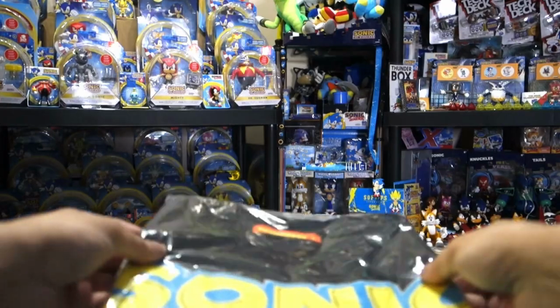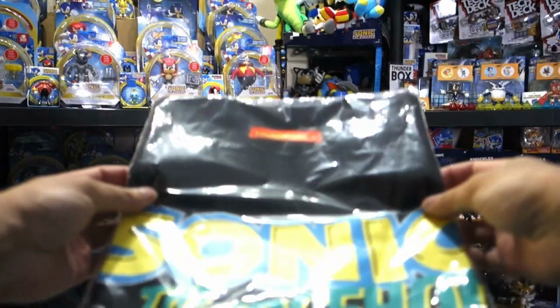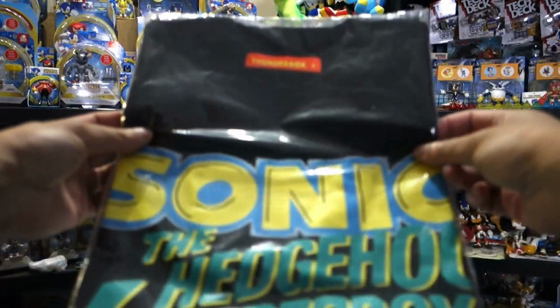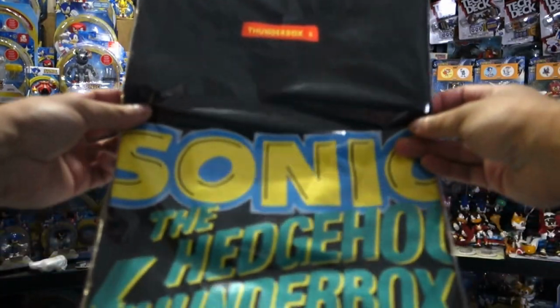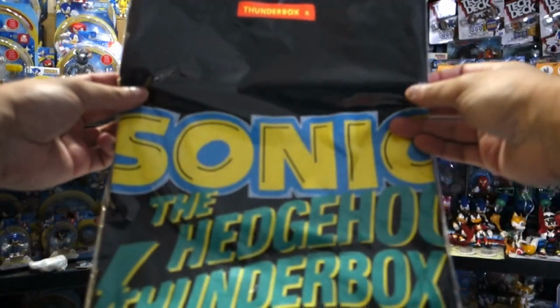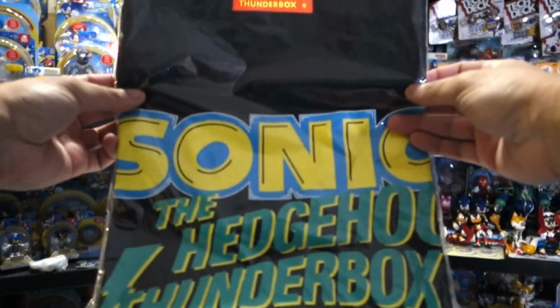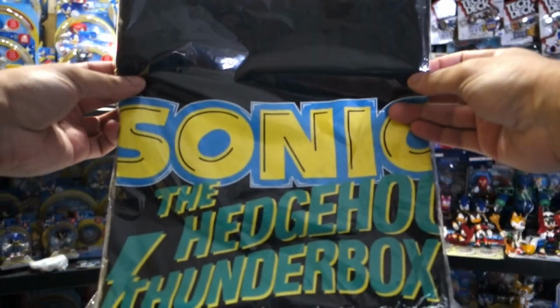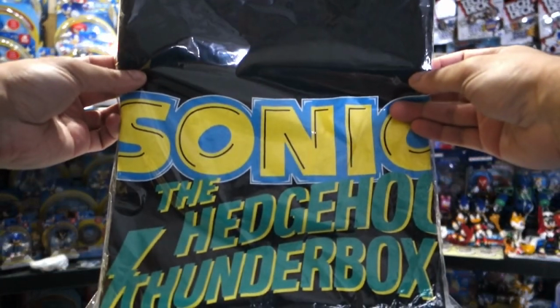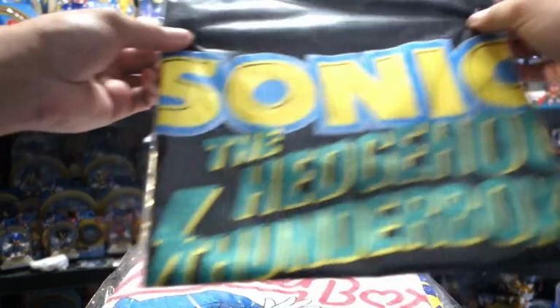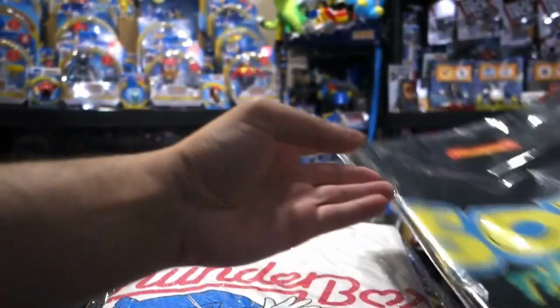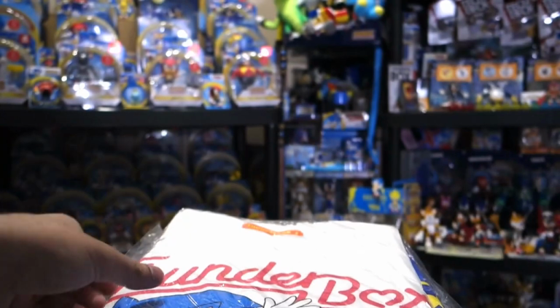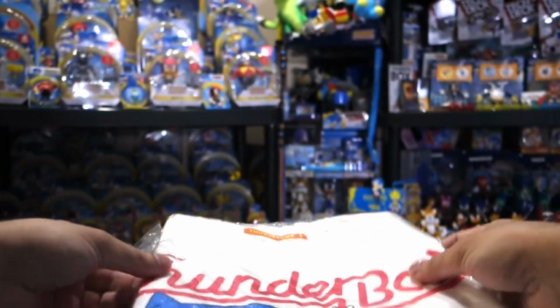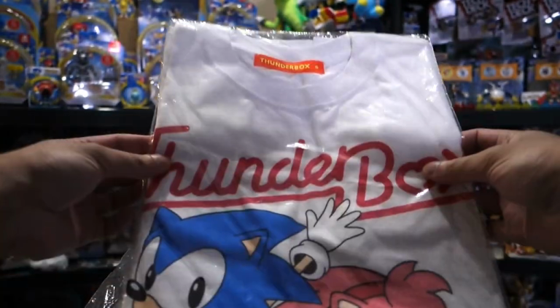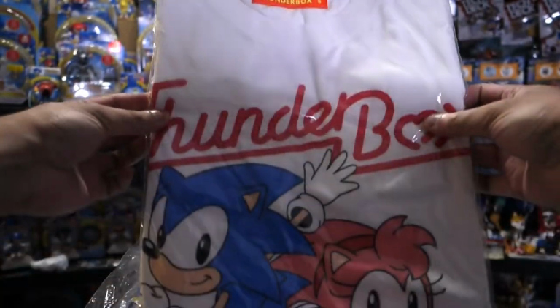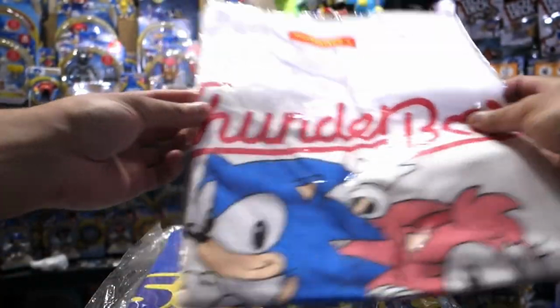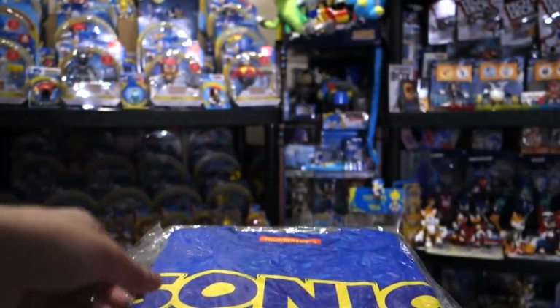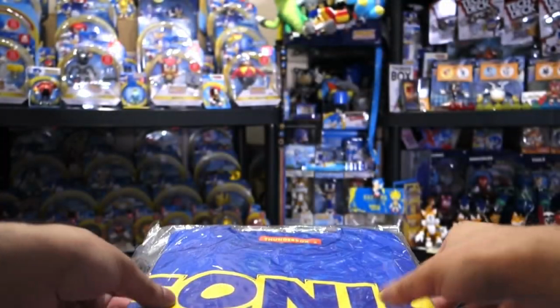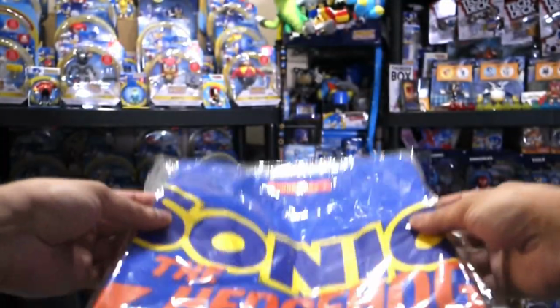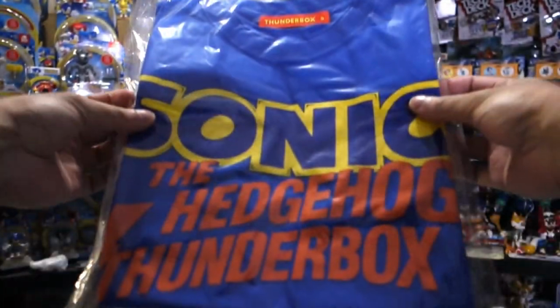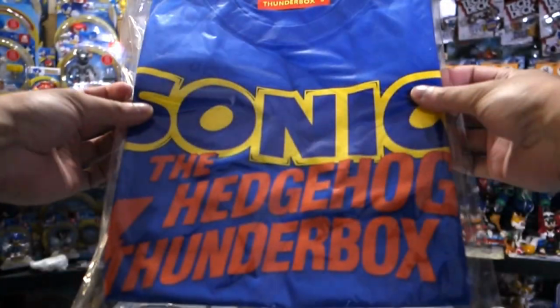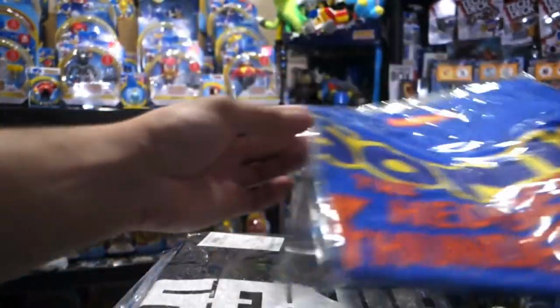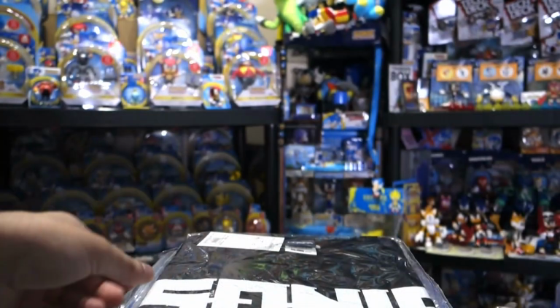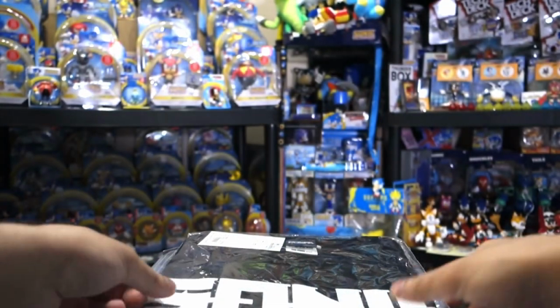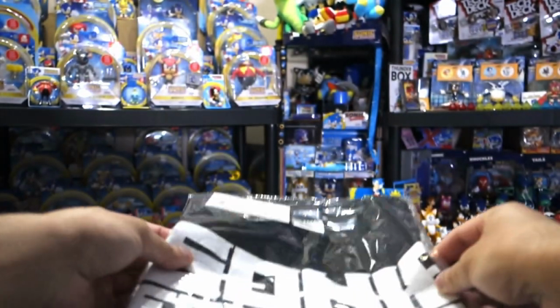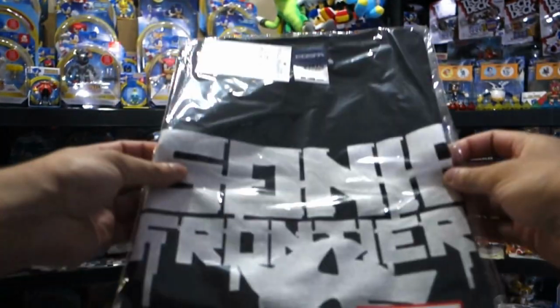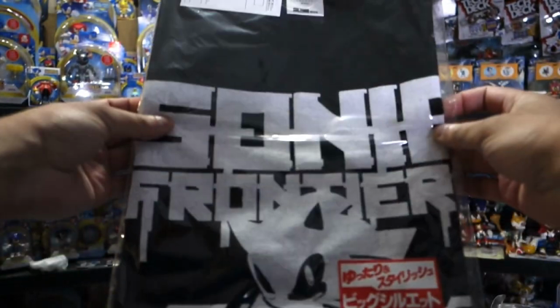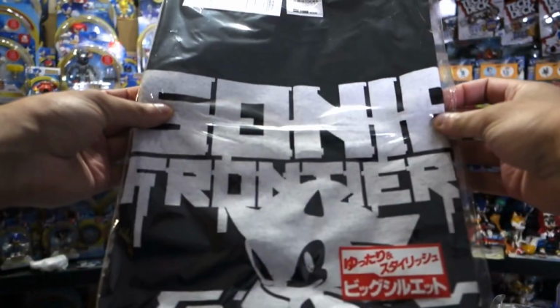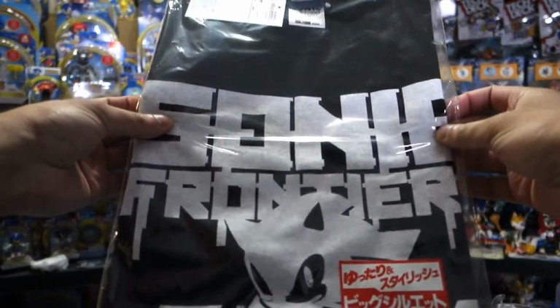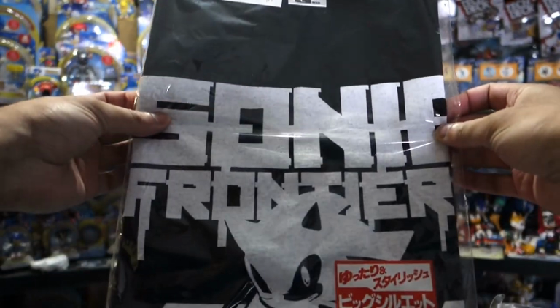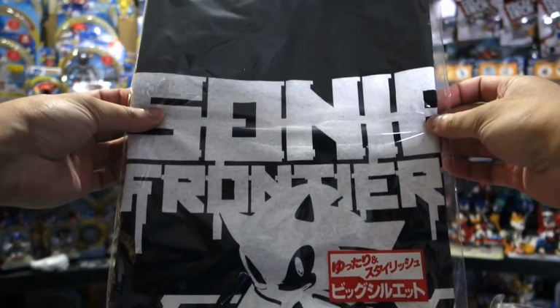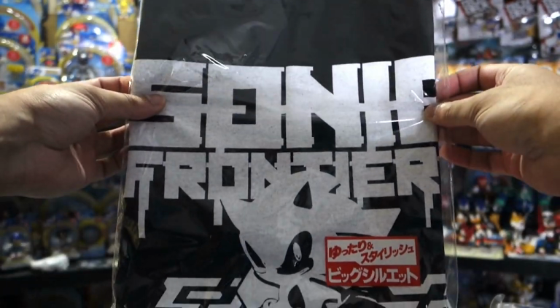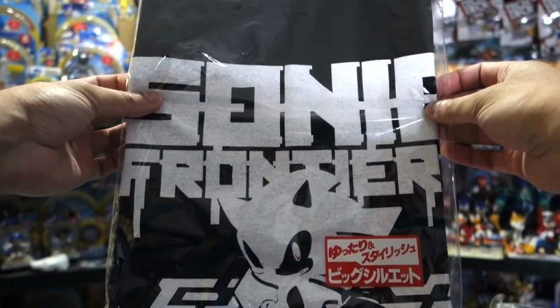Next up, these are the shirts I got from Japan: the Thunderbox black shirt, the Sonic and Amy shirt, the blue Thunderbox shirt, the Sonic Frontiers shirt. This one actually was from the Cospa store I think.